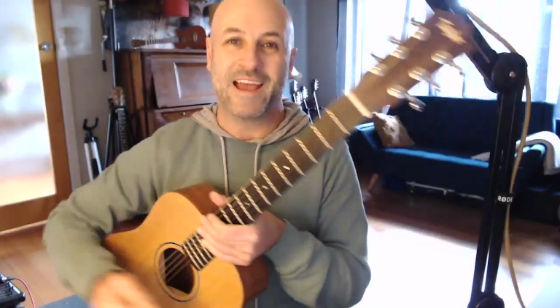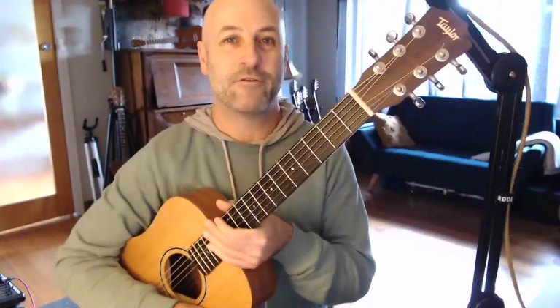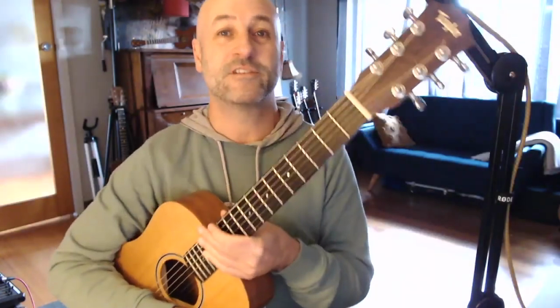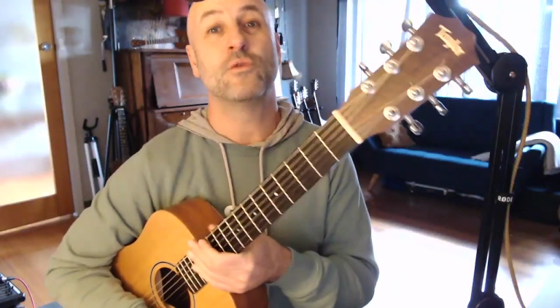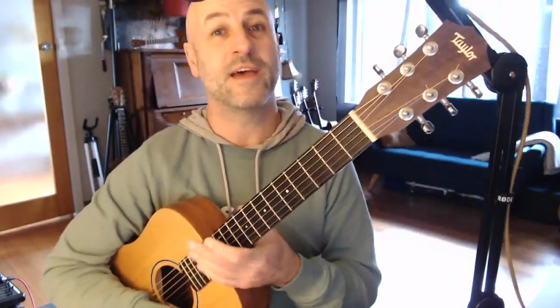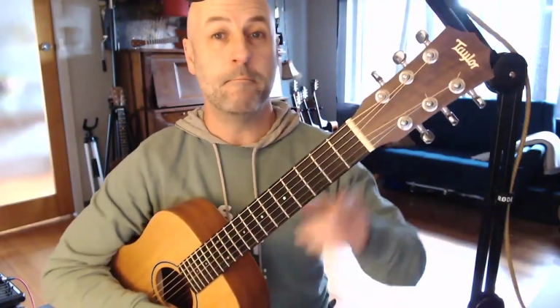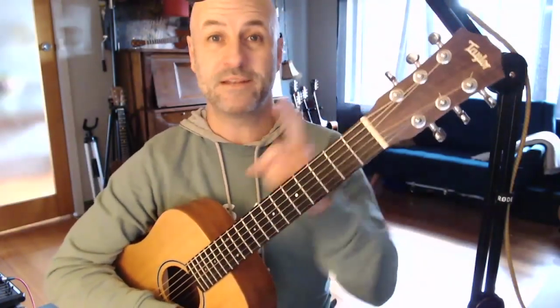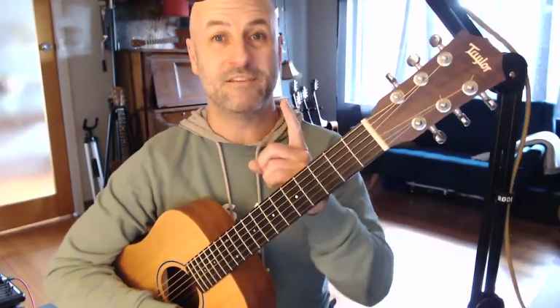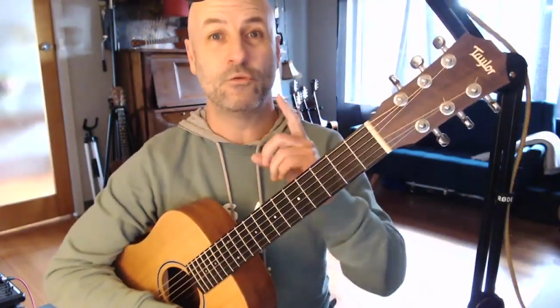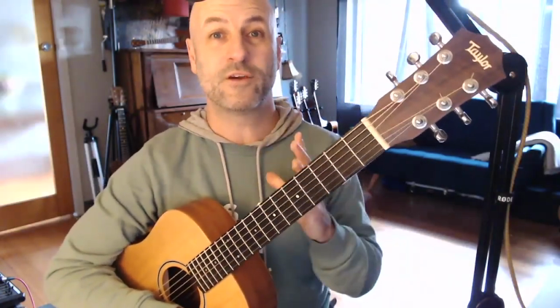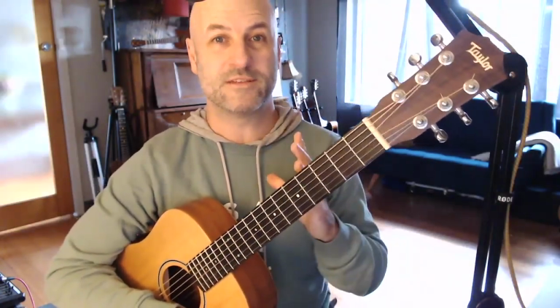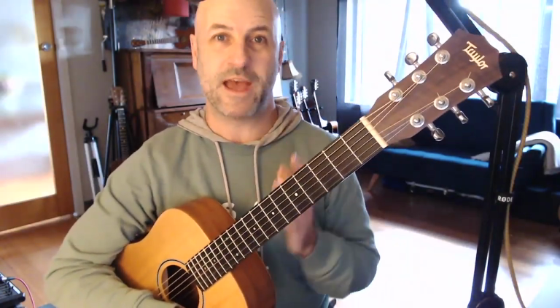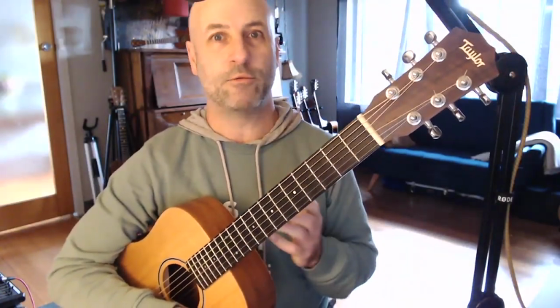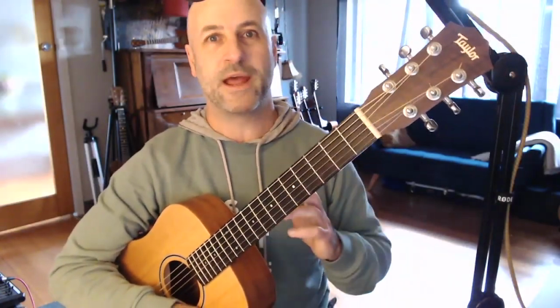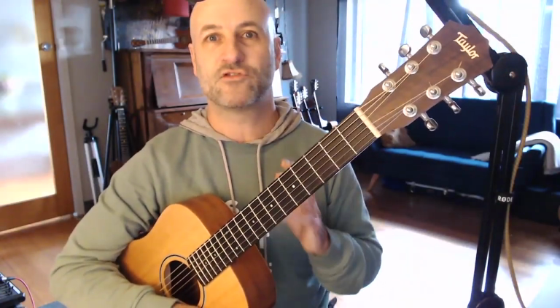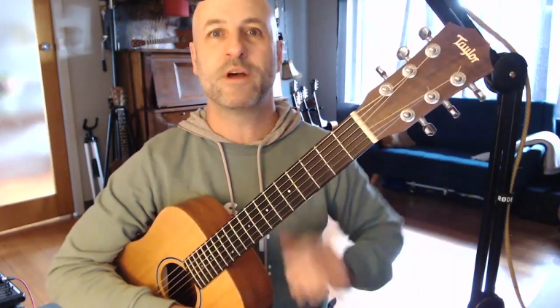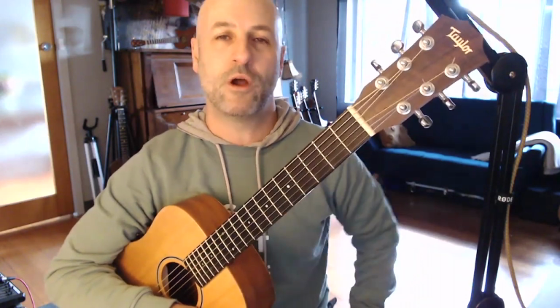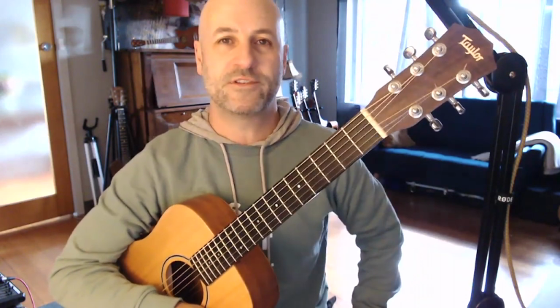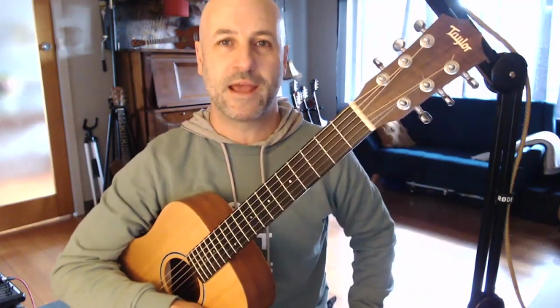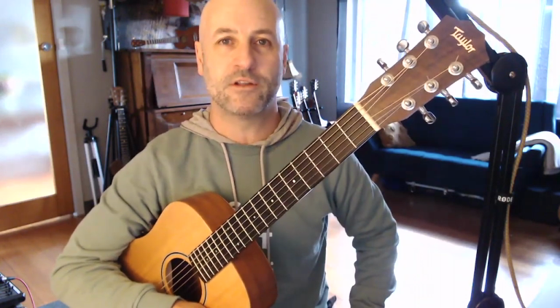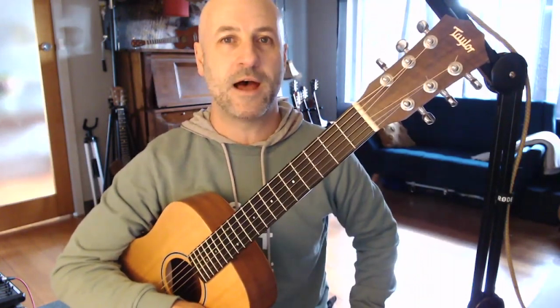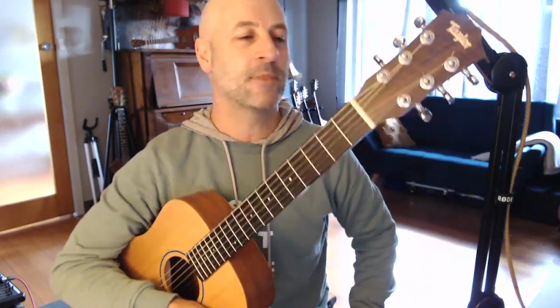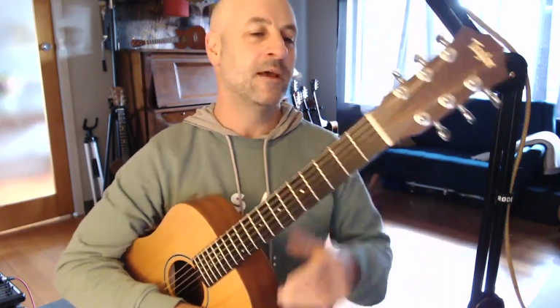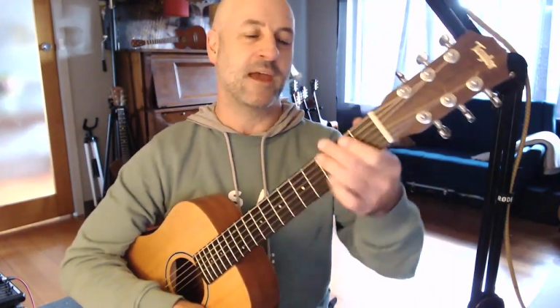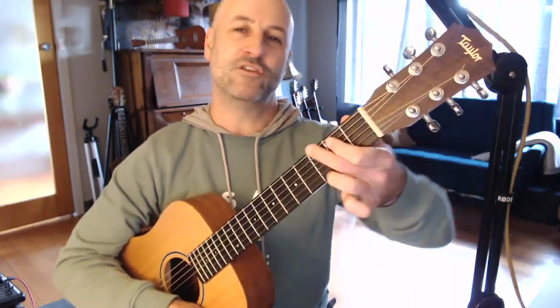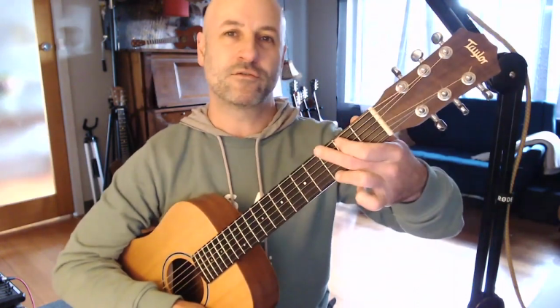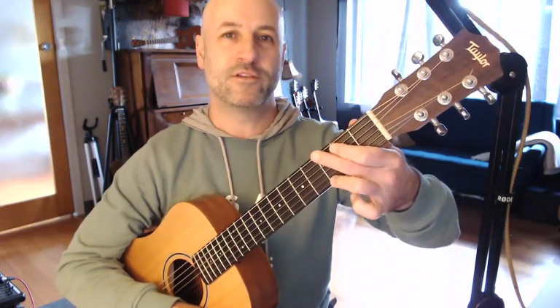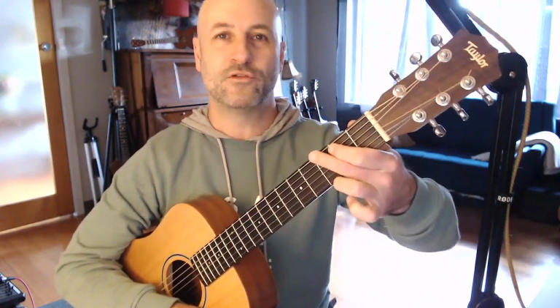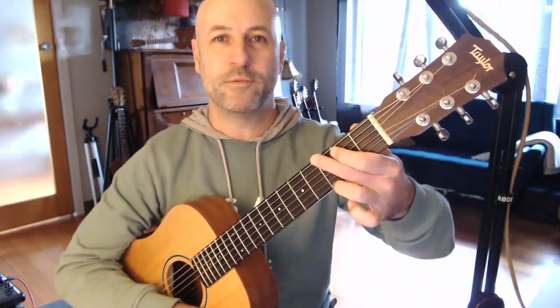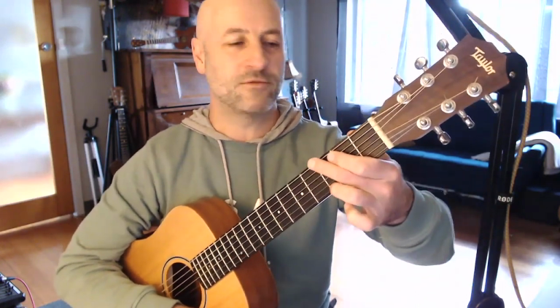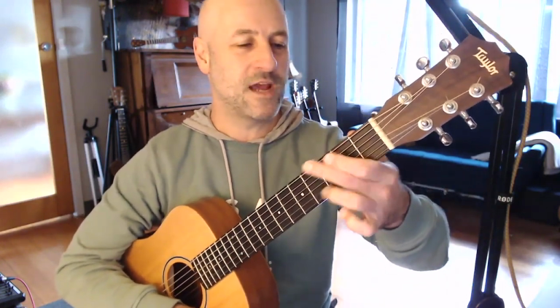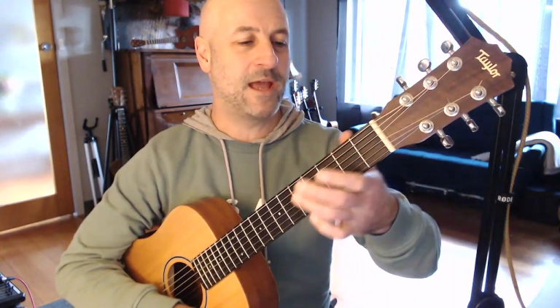Hey guitarists, I just wanted to take a minute to give you a really quick tip that helped me out so much when I was starting out on guitar. Thank you to John Crozier who taught me this when I was a young man.